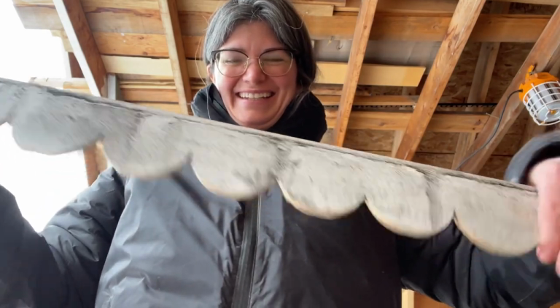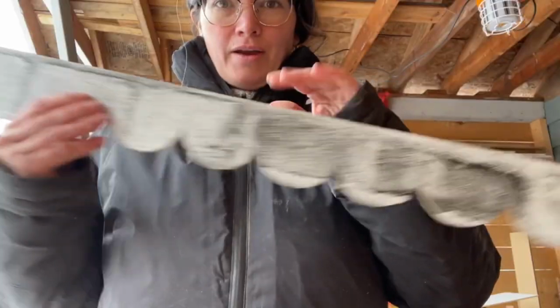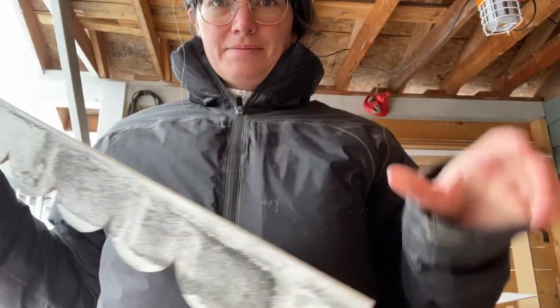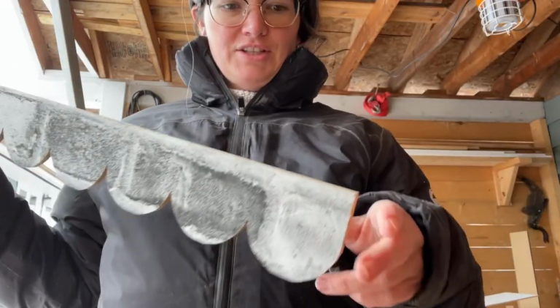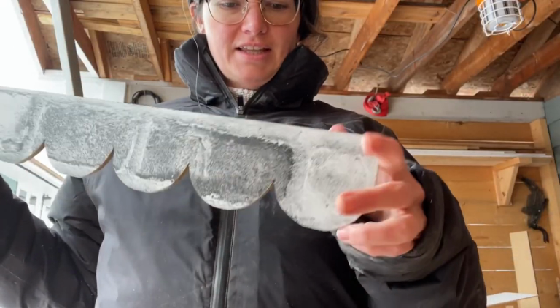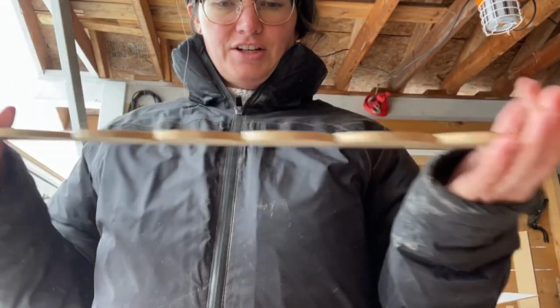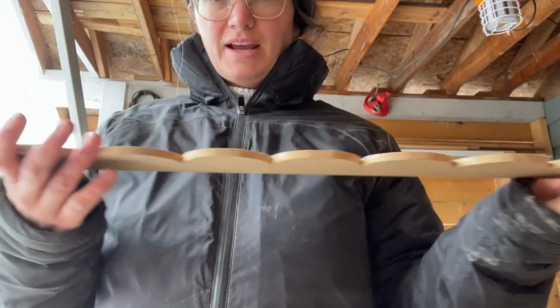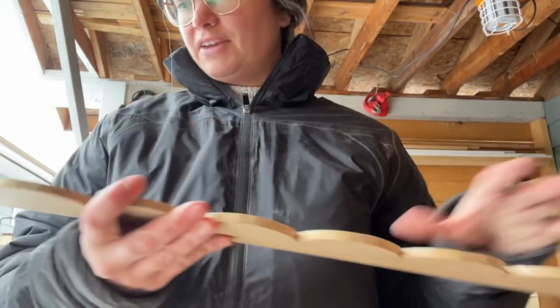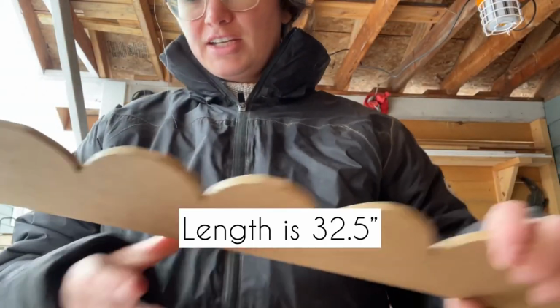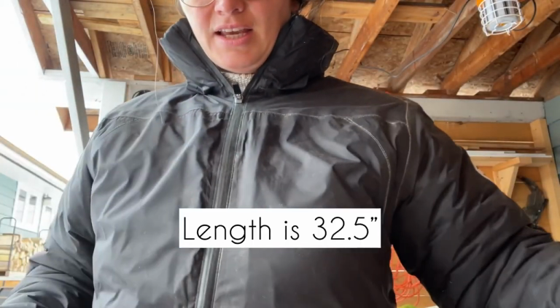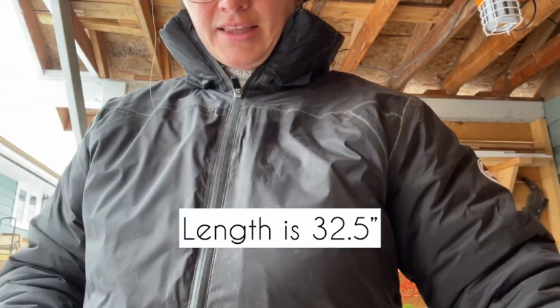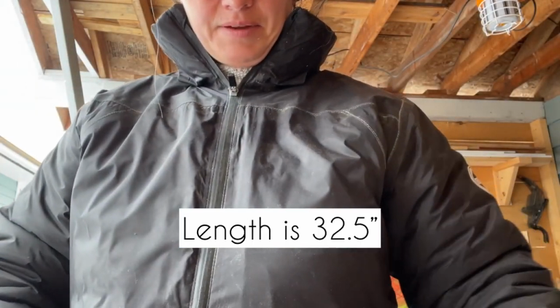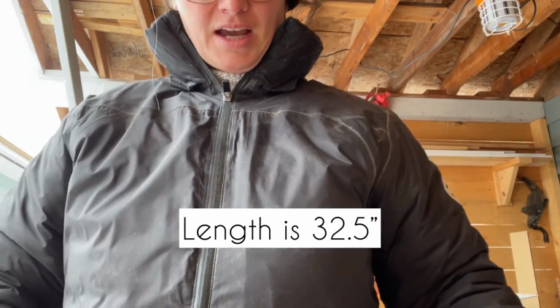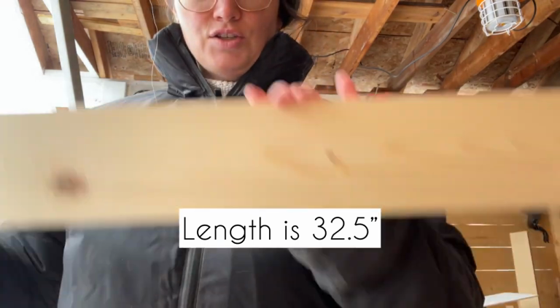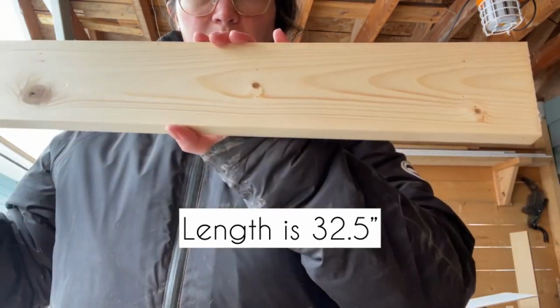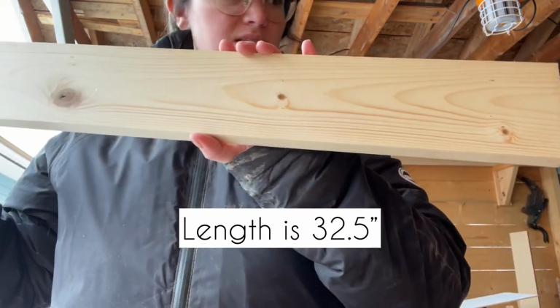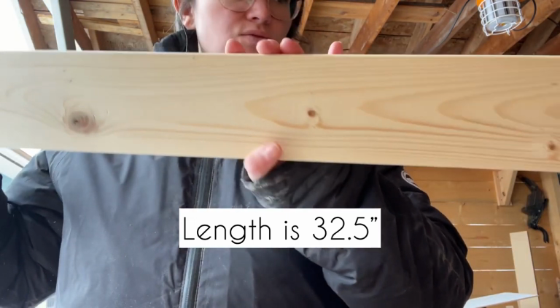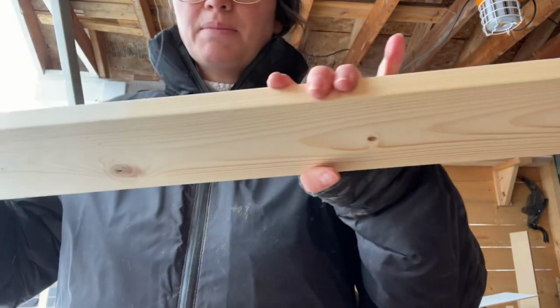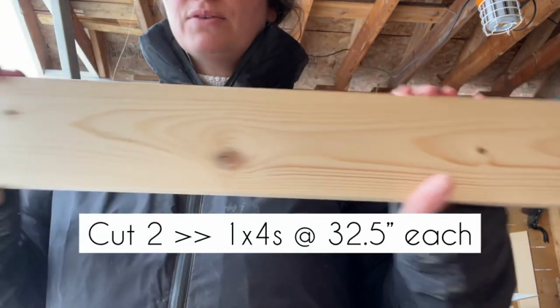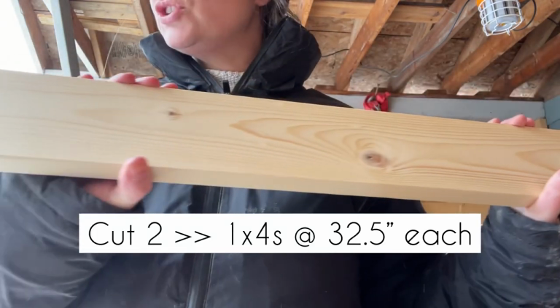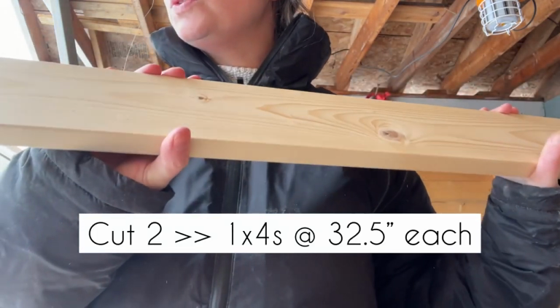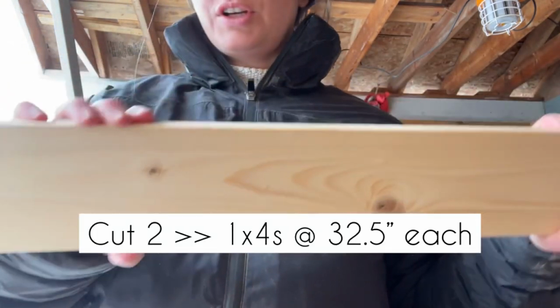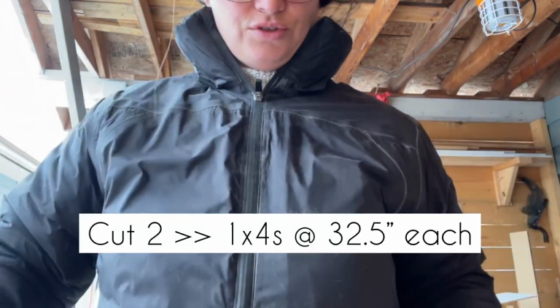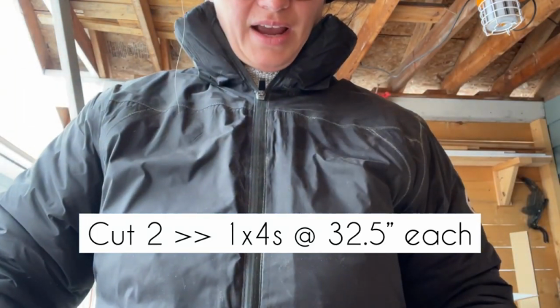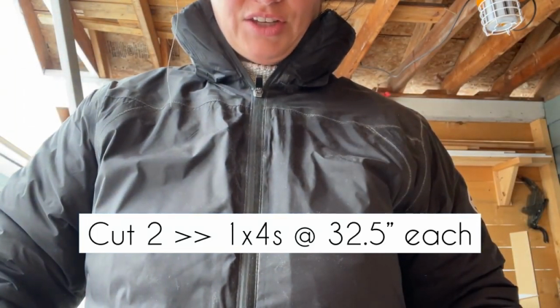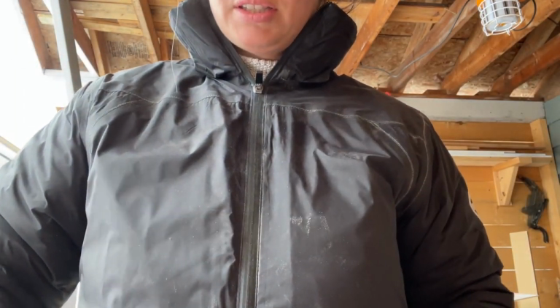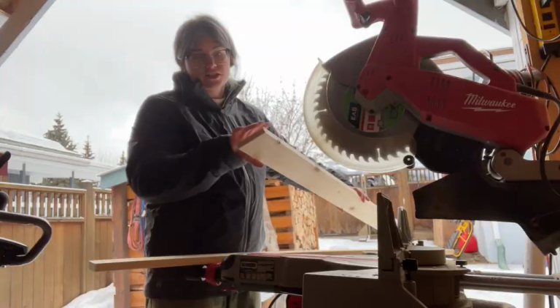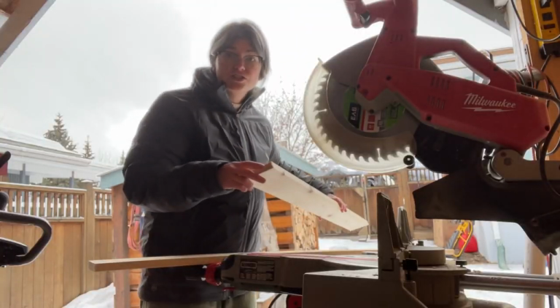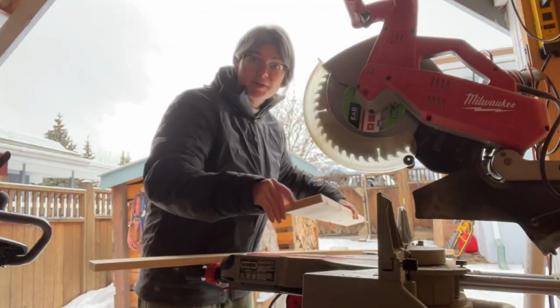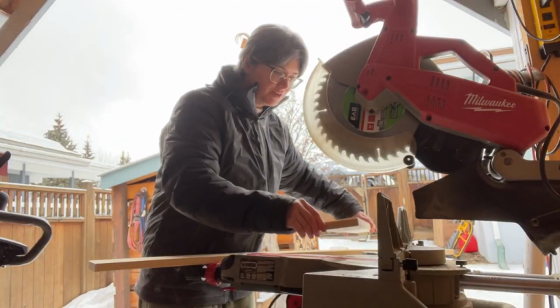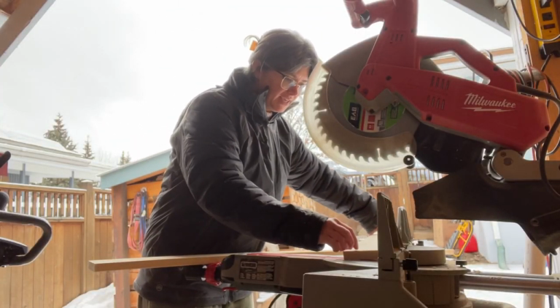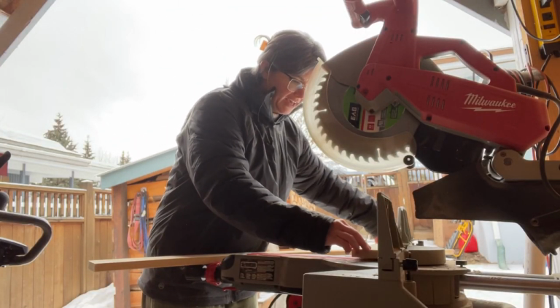I measured this at 32 and a half inches, and then I'm going to cut two pieces of 1x4 to 32 and a half inches each. Start by trimming the edge.